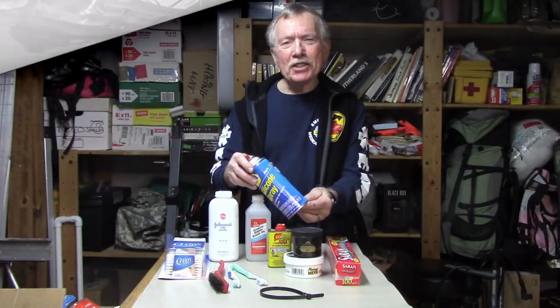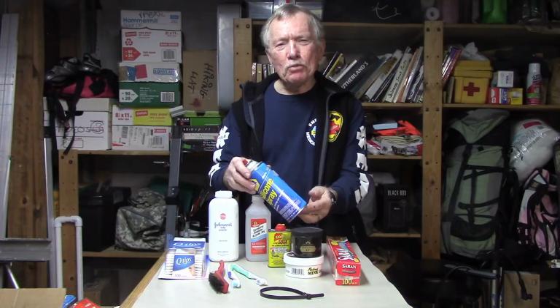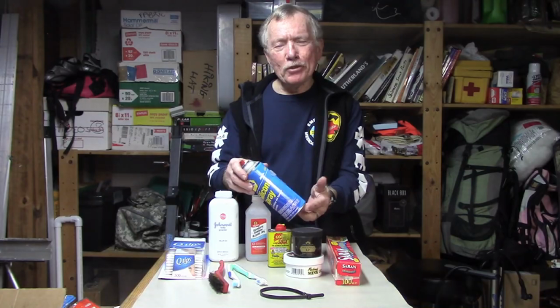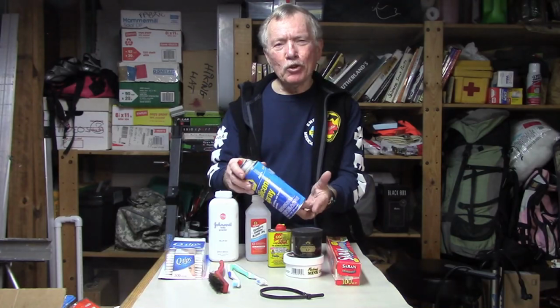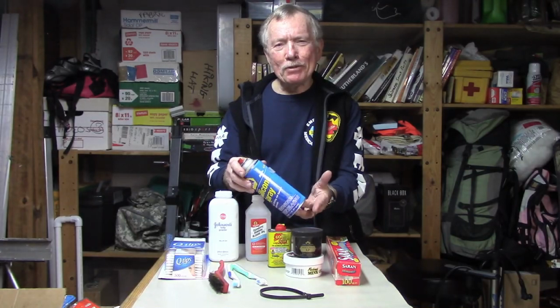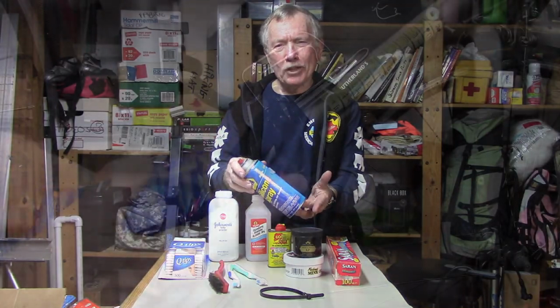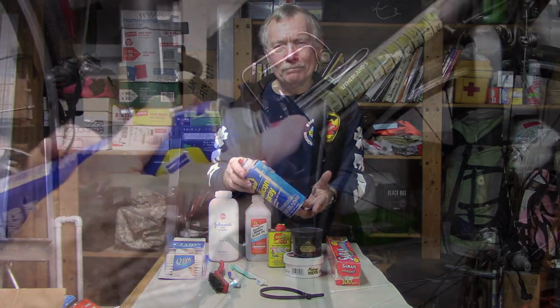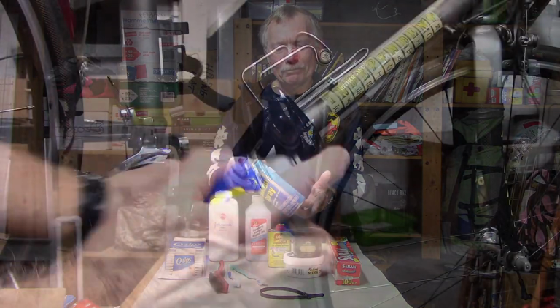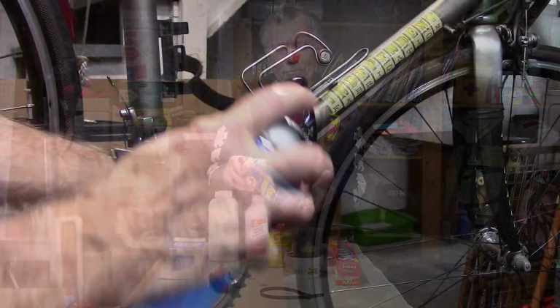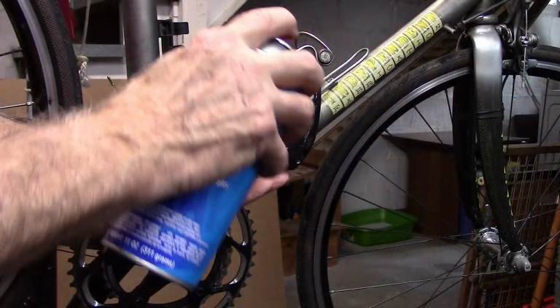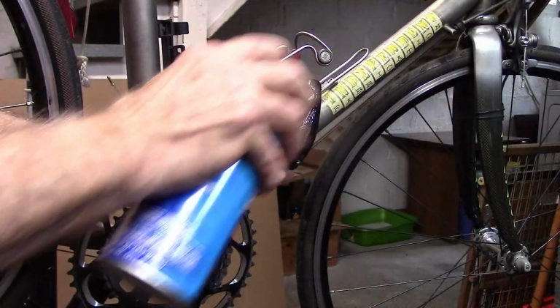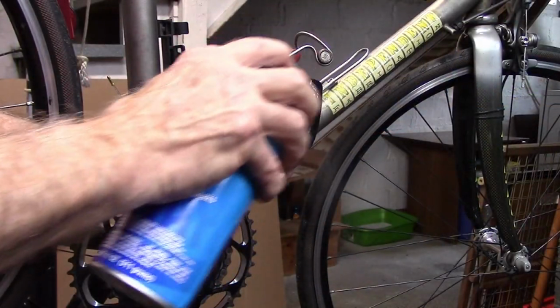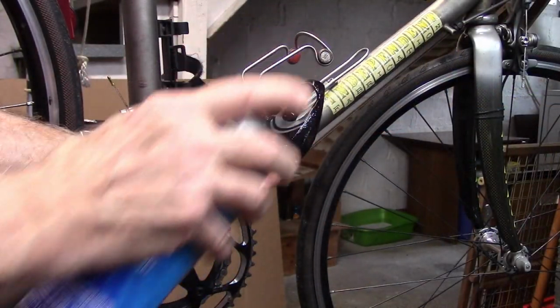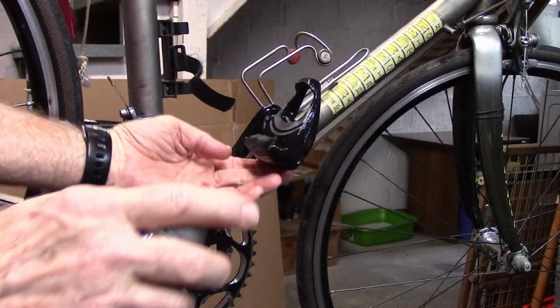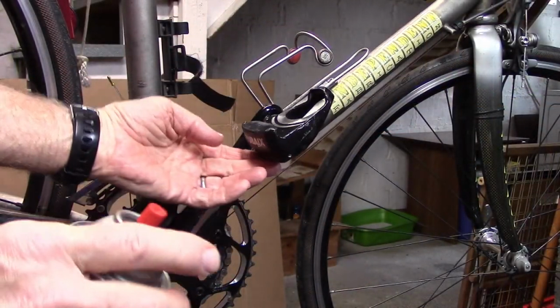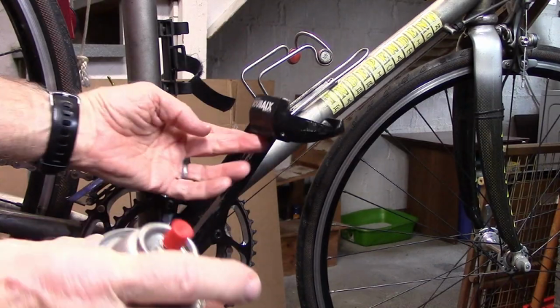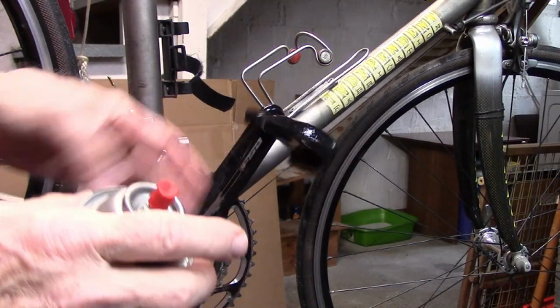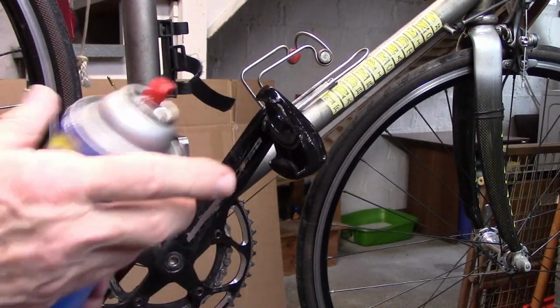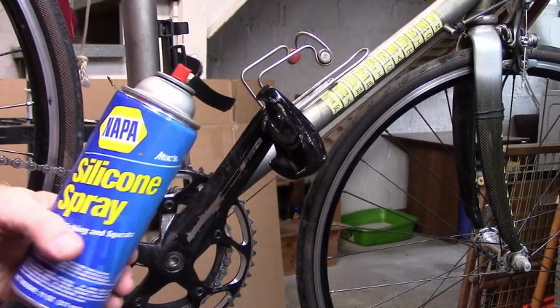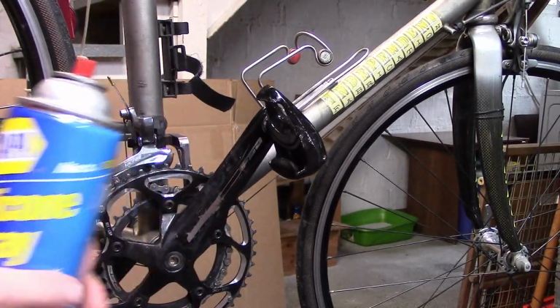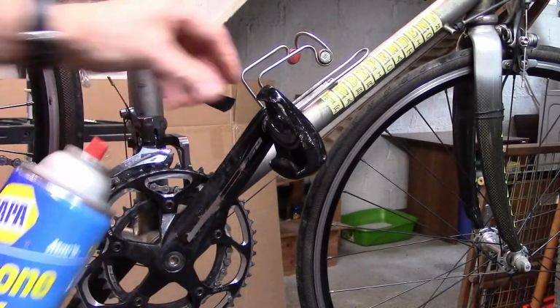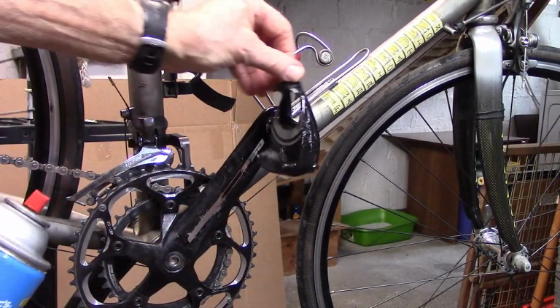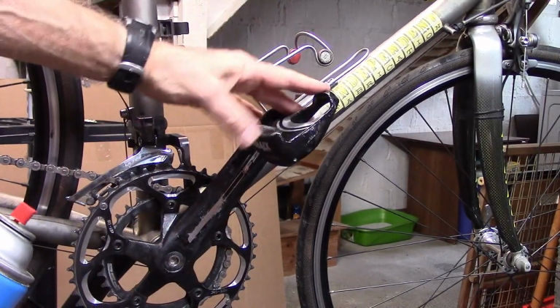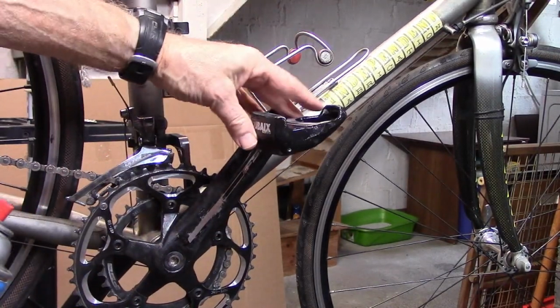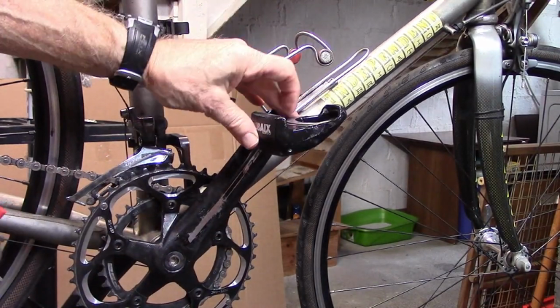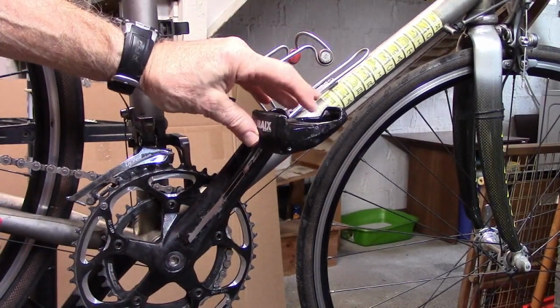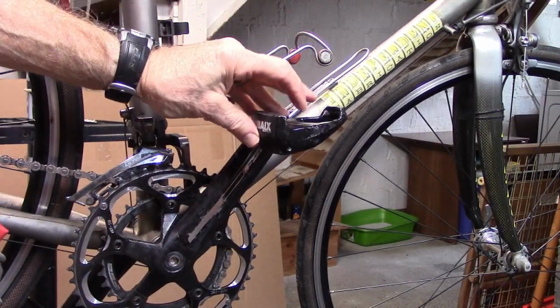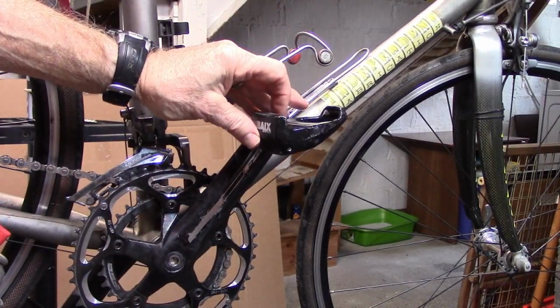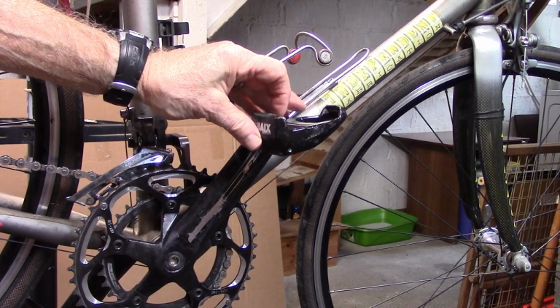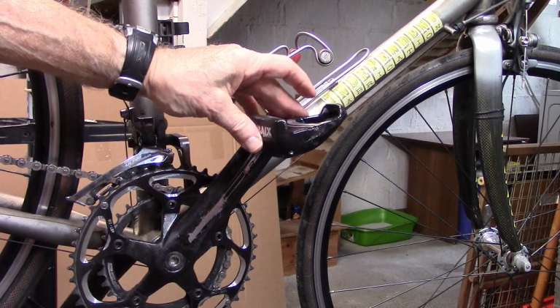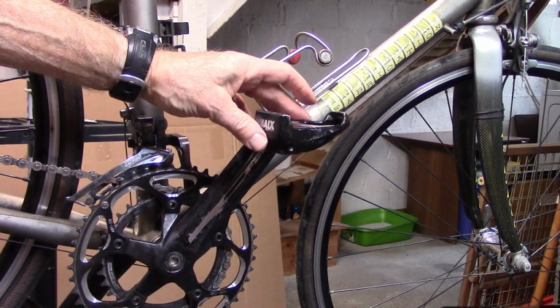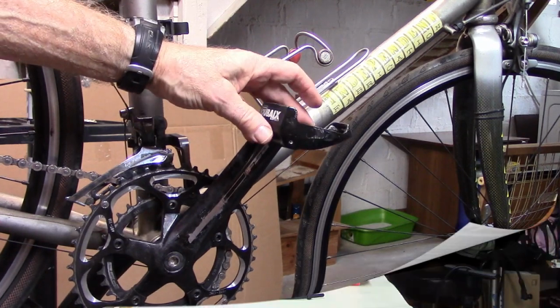Silicone spray from your local Napa store: a temporary fix for squeaky pedals. Don't use any other lubricant because it'll just pick up dirt and grime and make it difficult to click in.